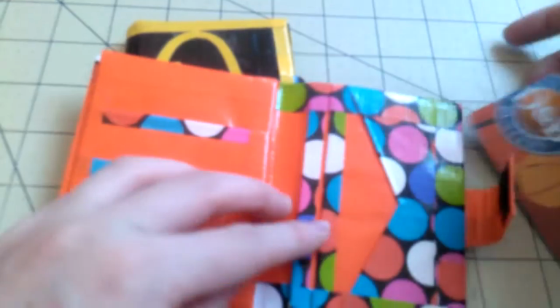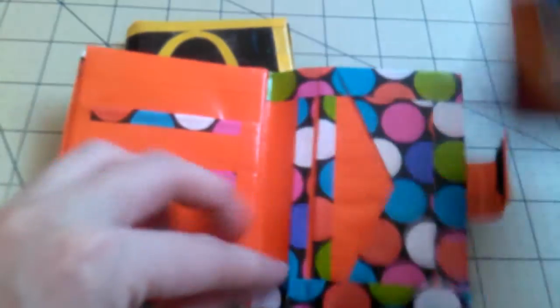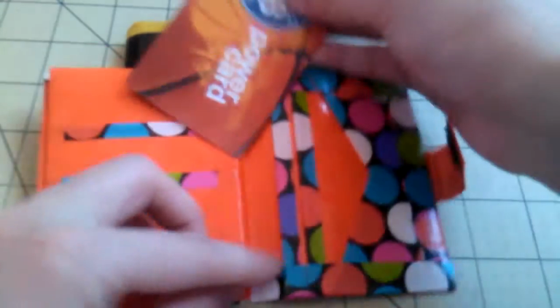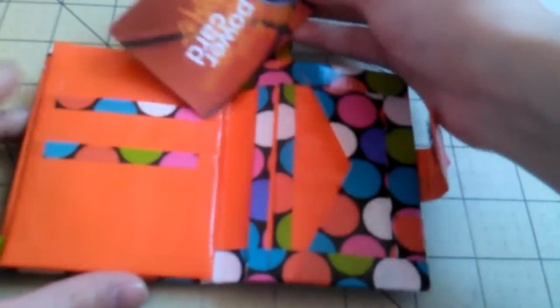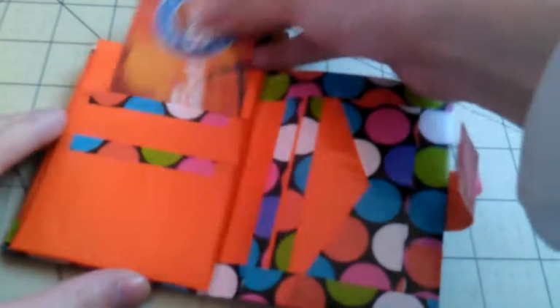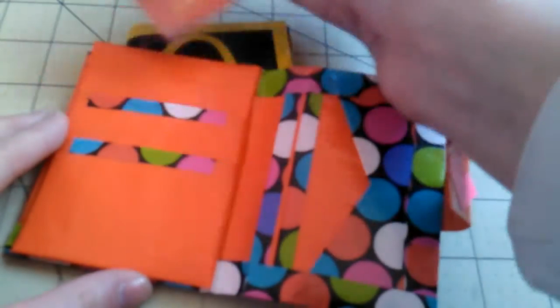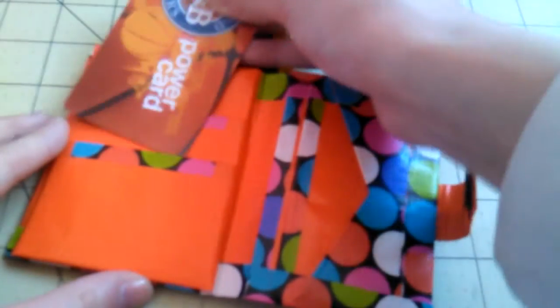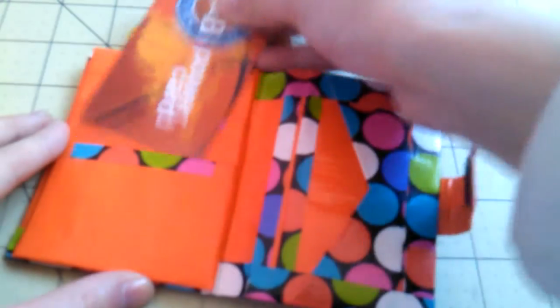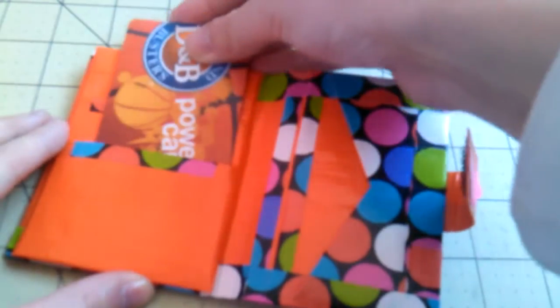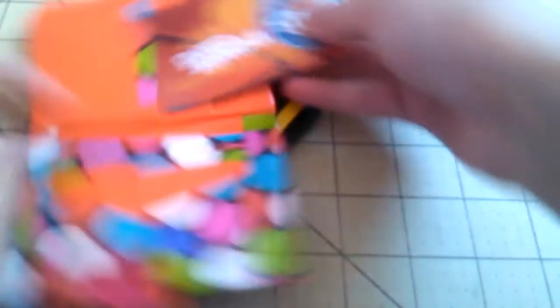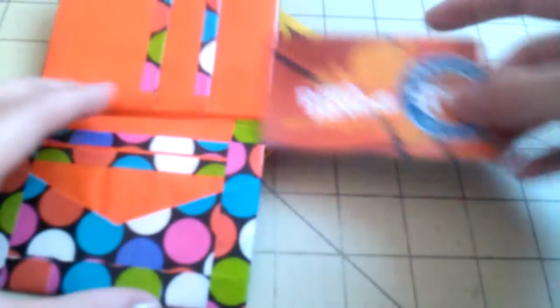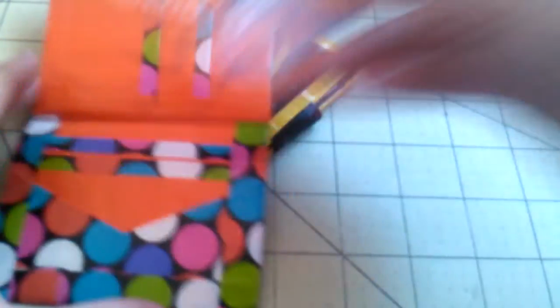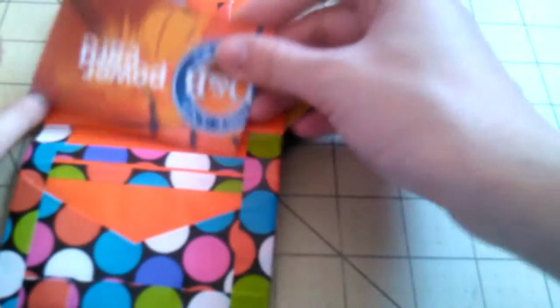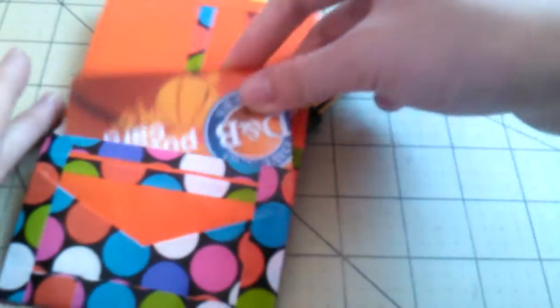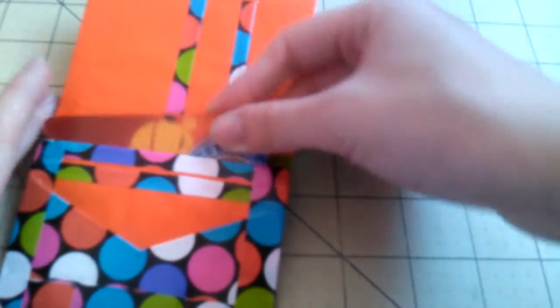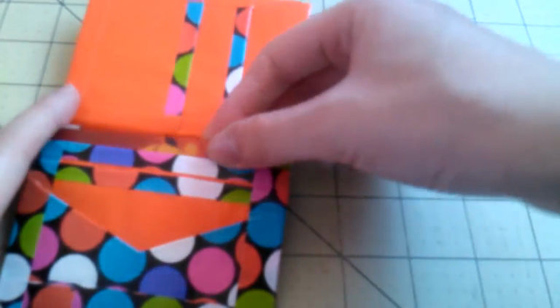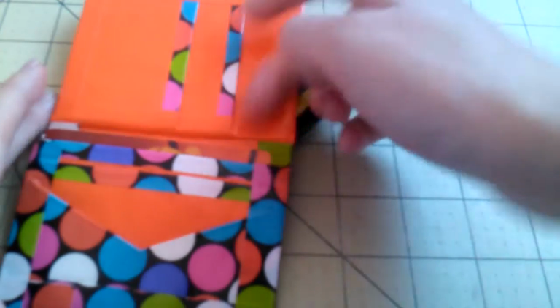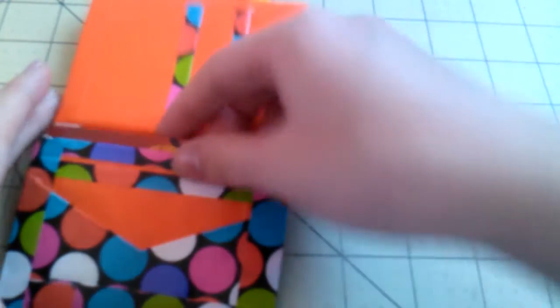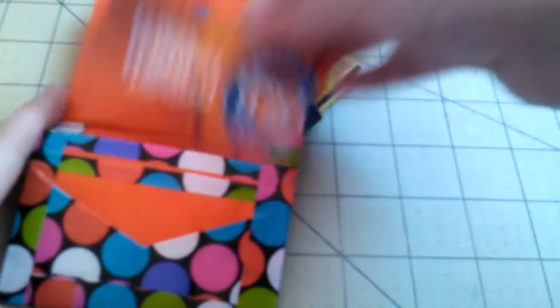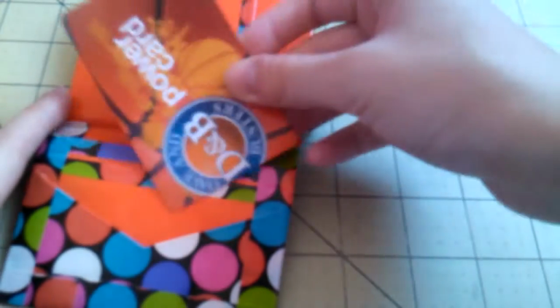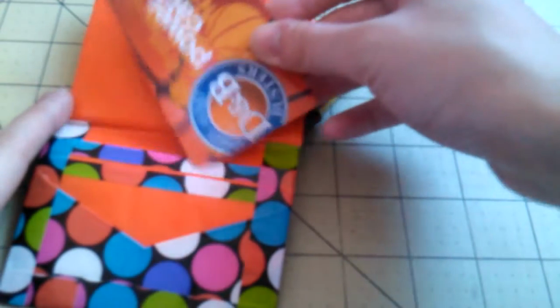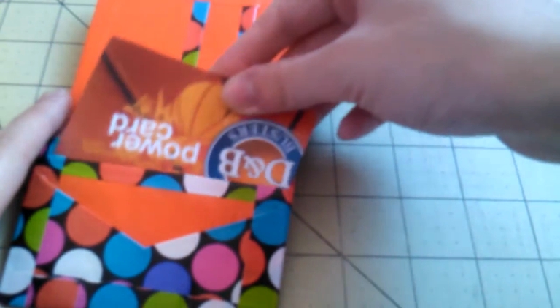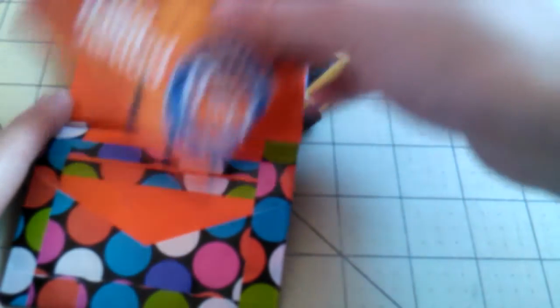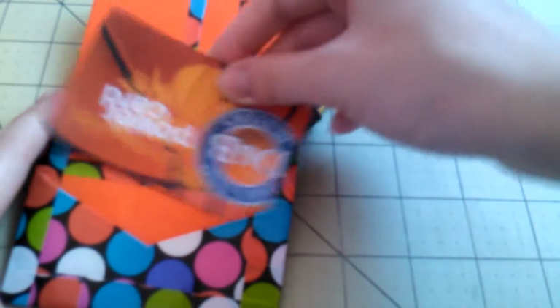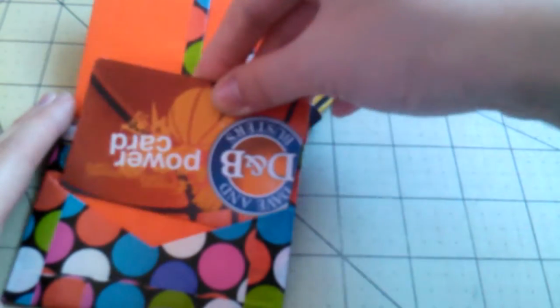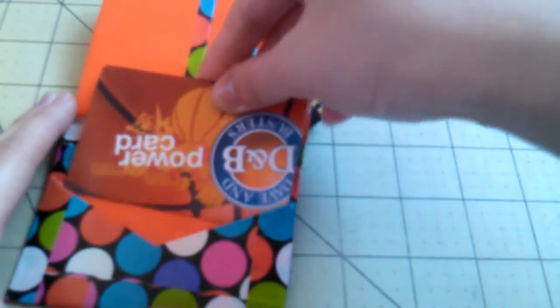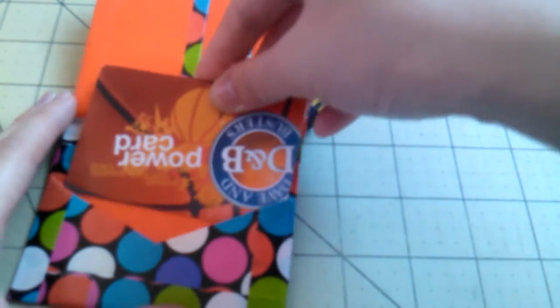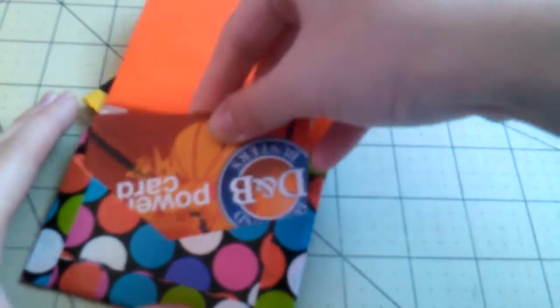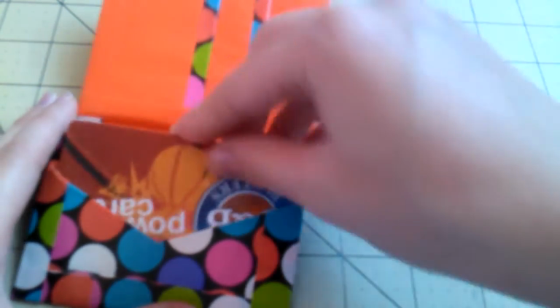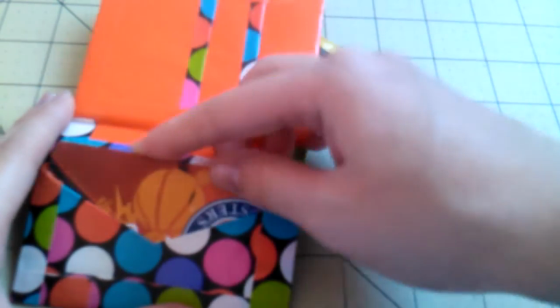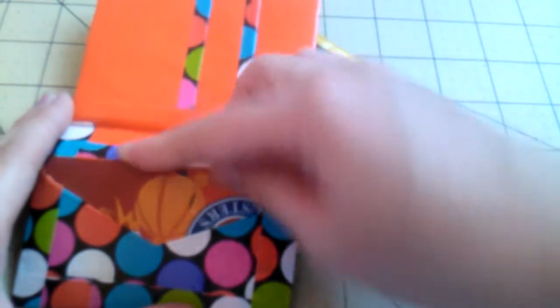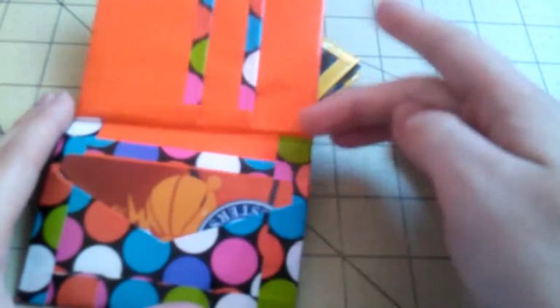The polka dot booklet wallet also has two vertical pockets and three additional pockets: one, two, and a V-pocket — three total.